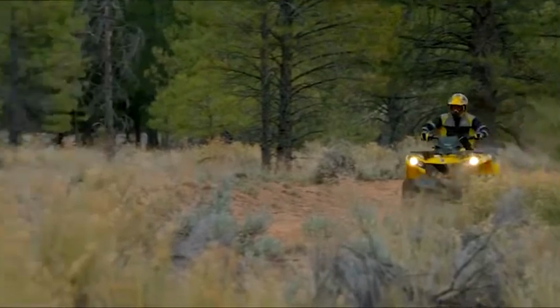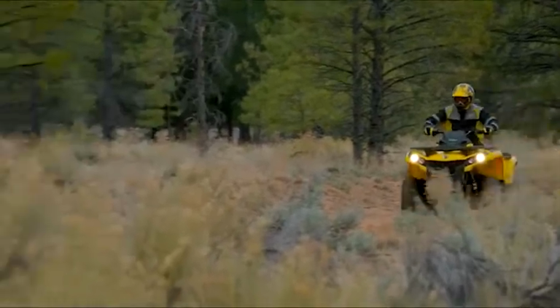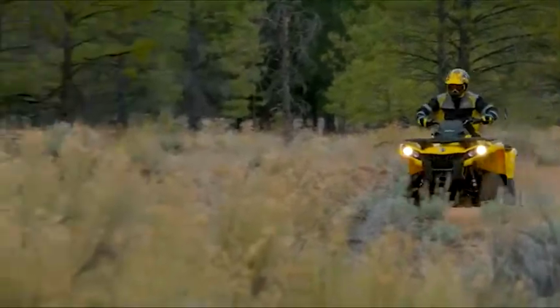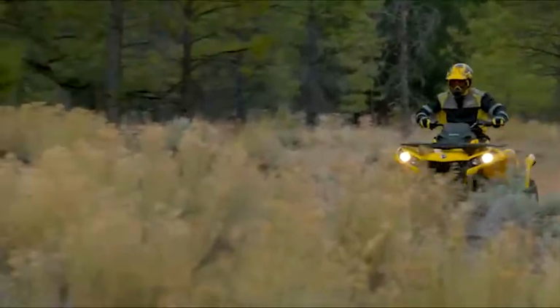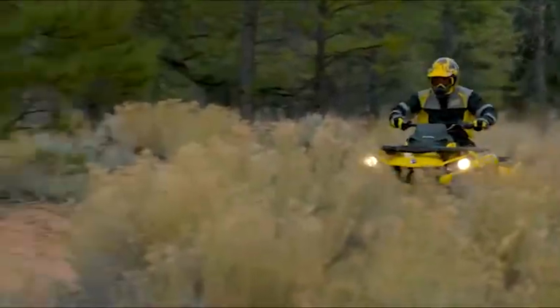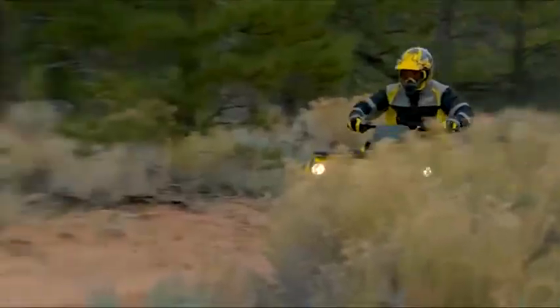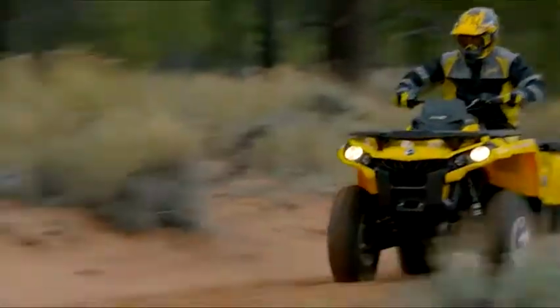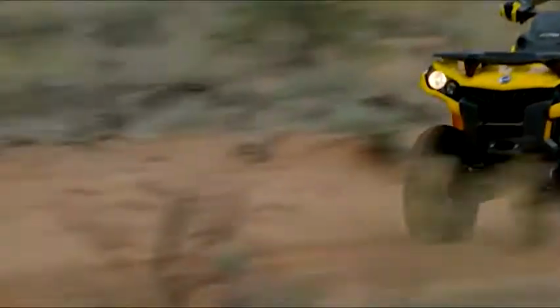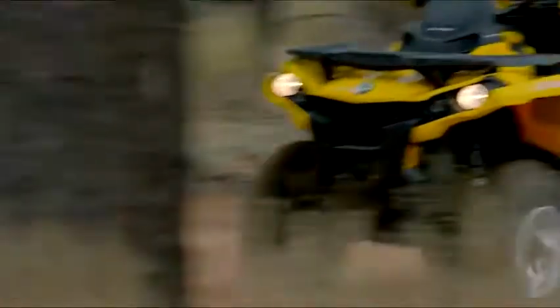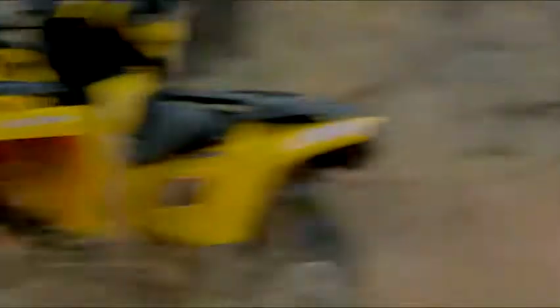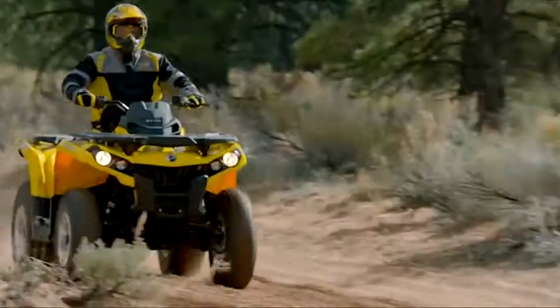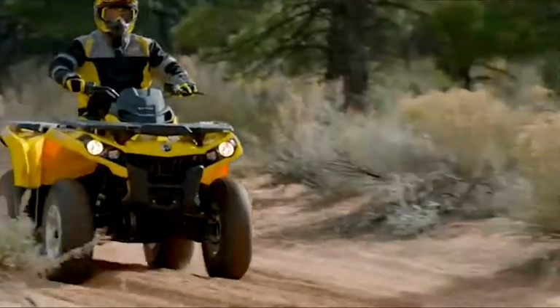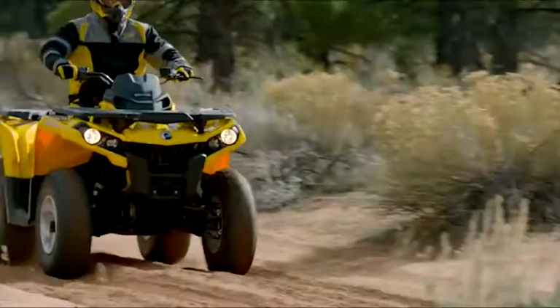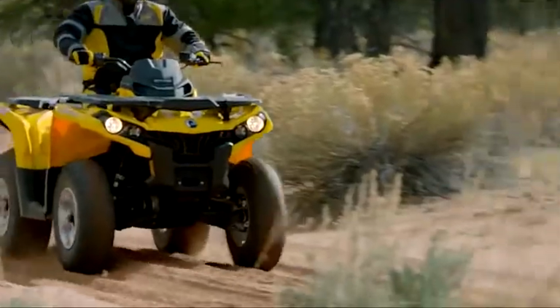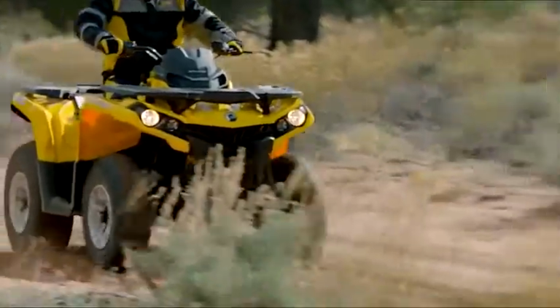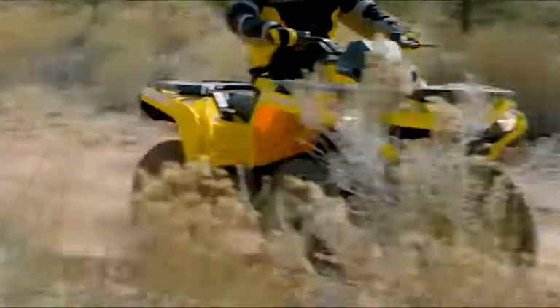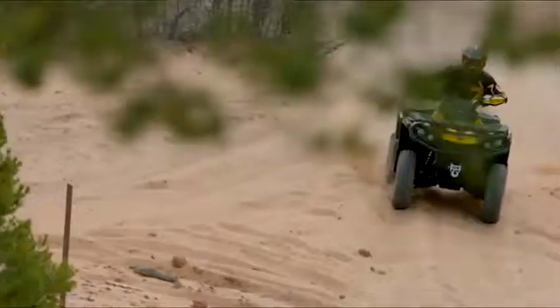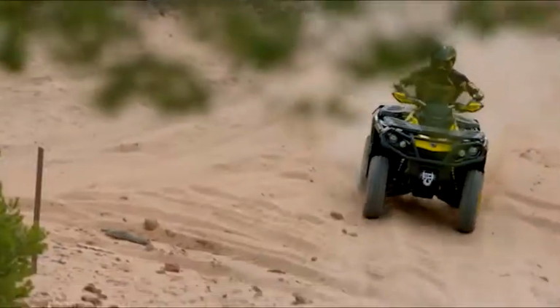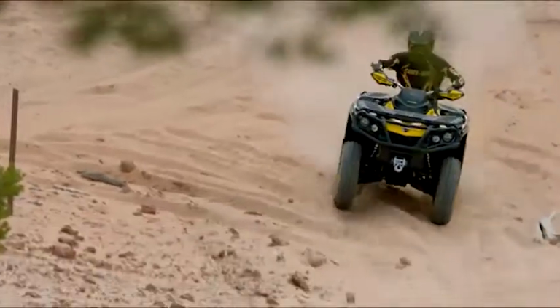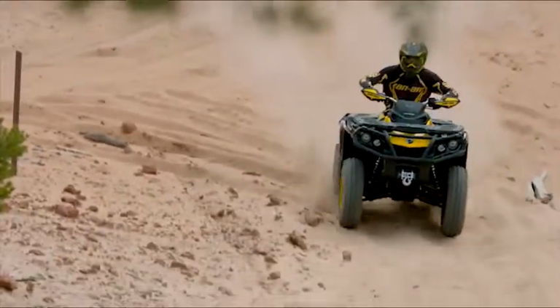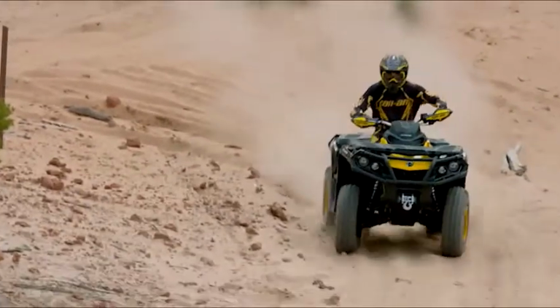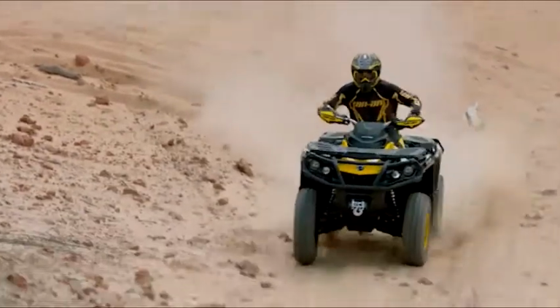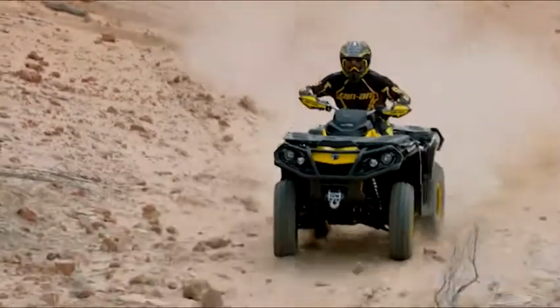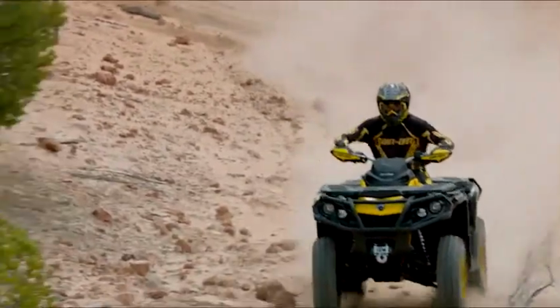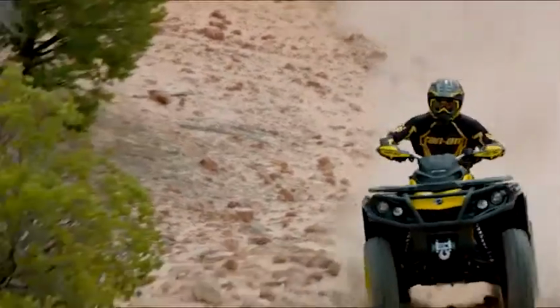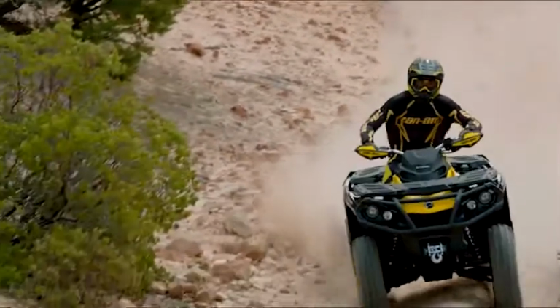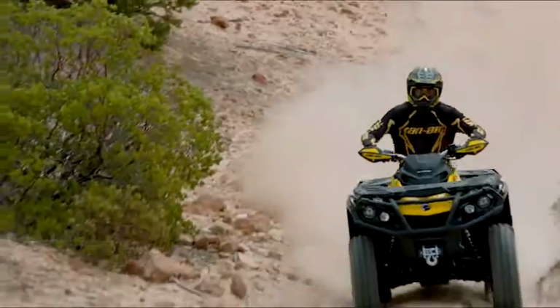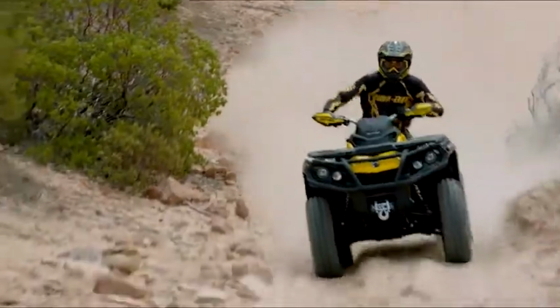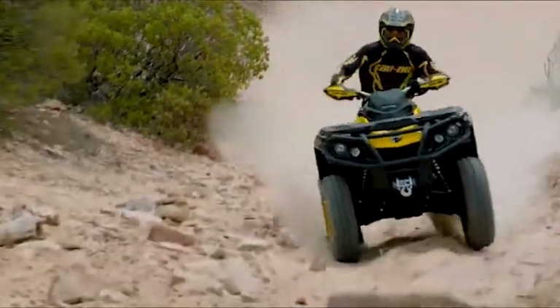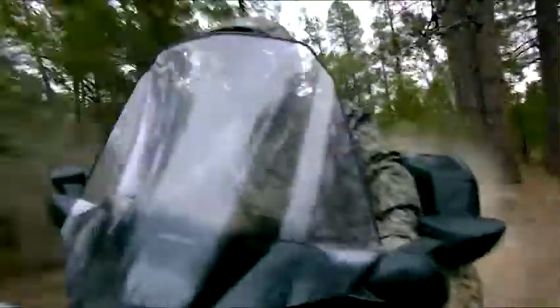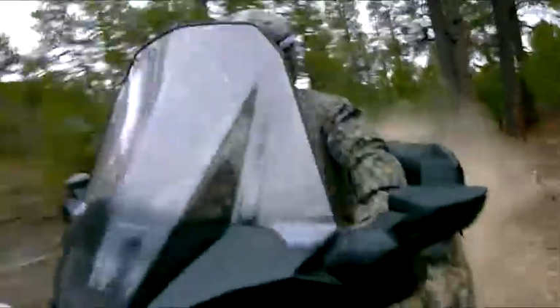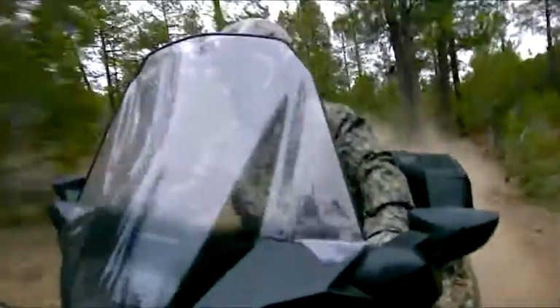And now DPS is offered on the Outlander base model, so you can start with the best and then build from there to make it your own. The result is a no-compromise ride that's thrilling, precise, and more comfortable.